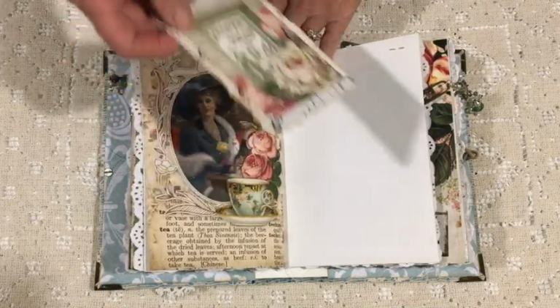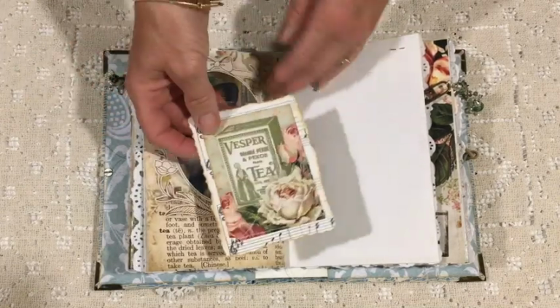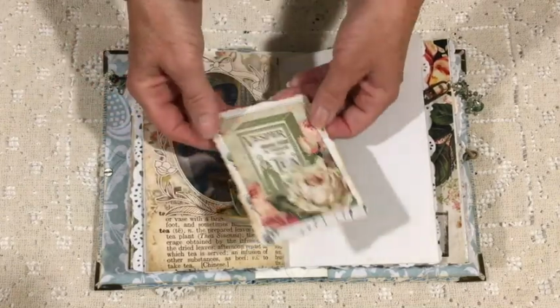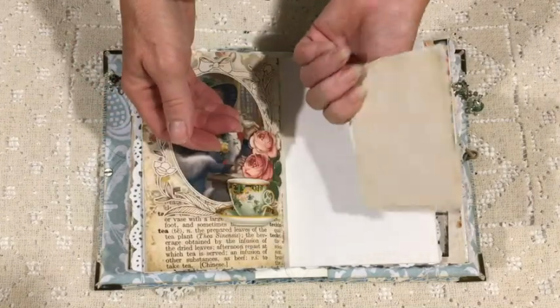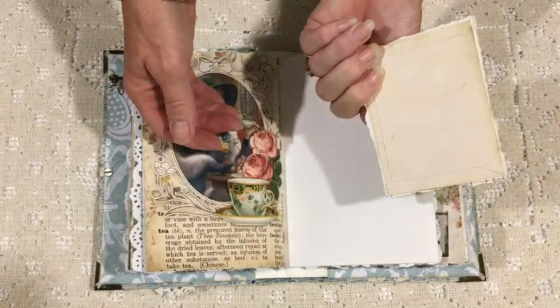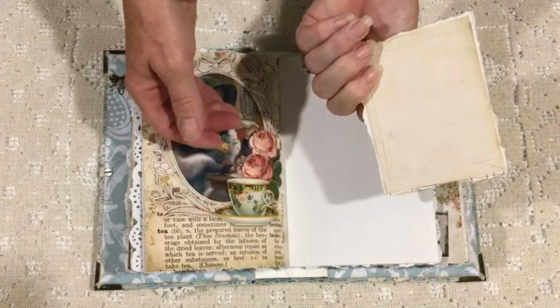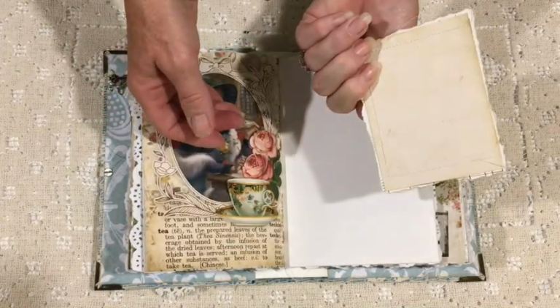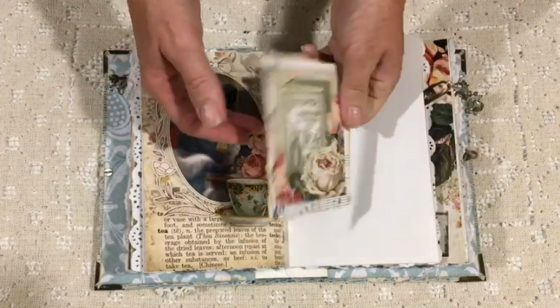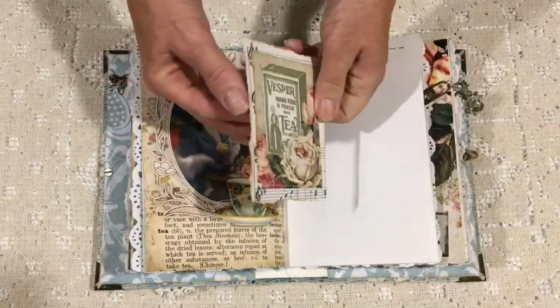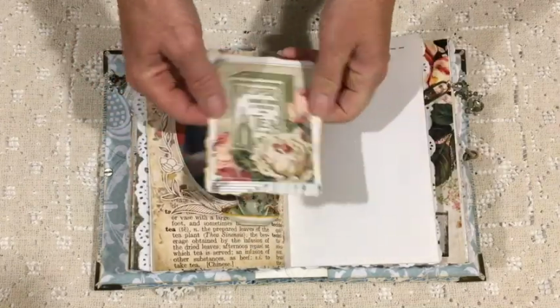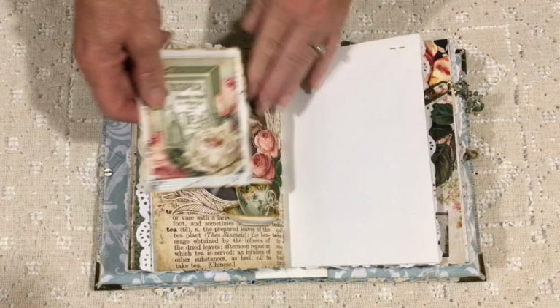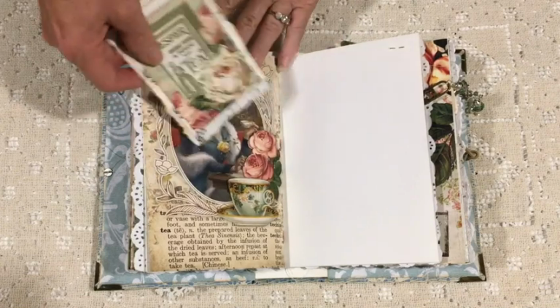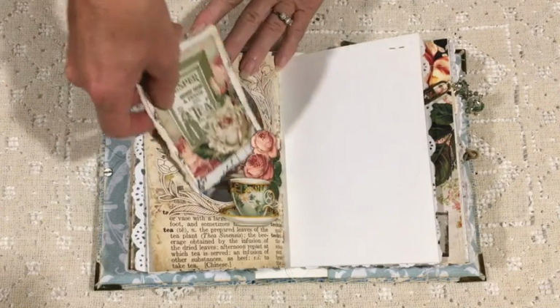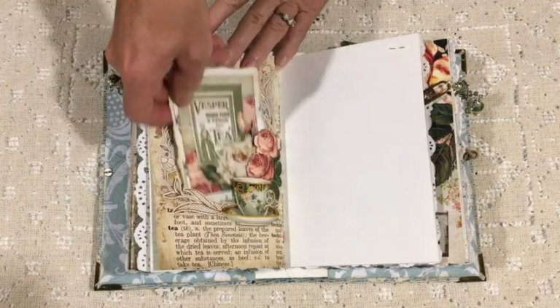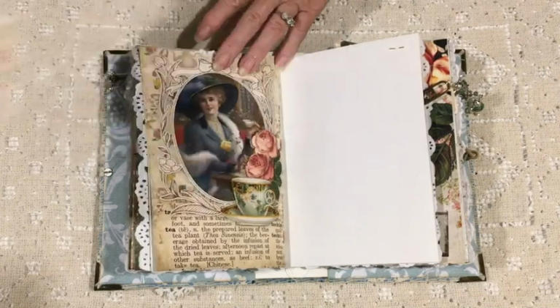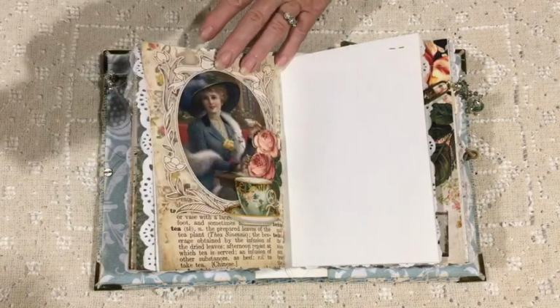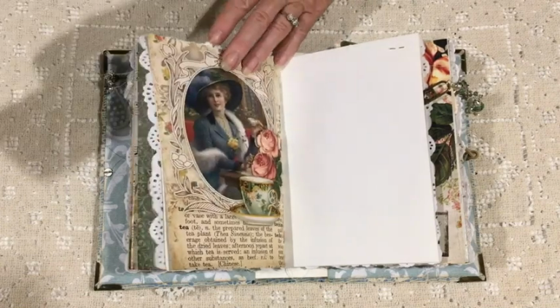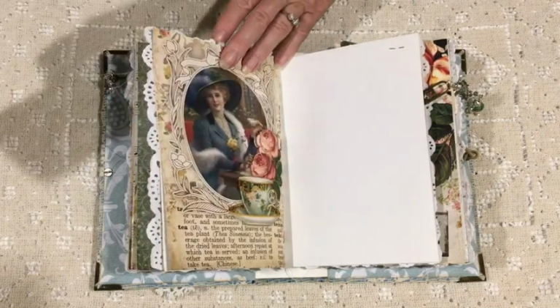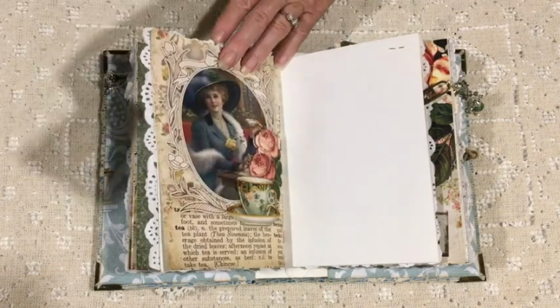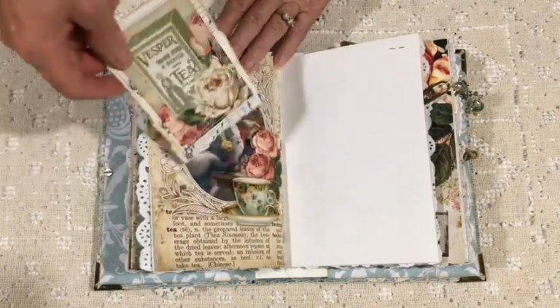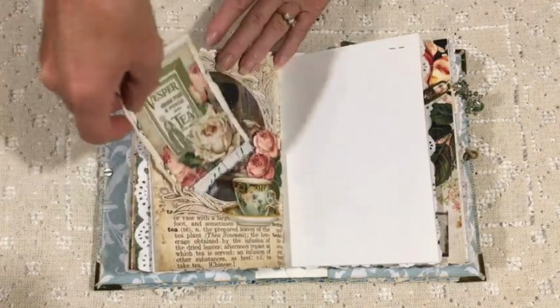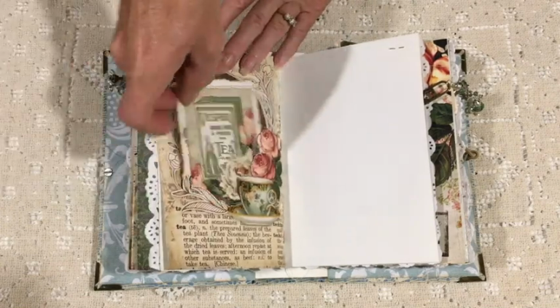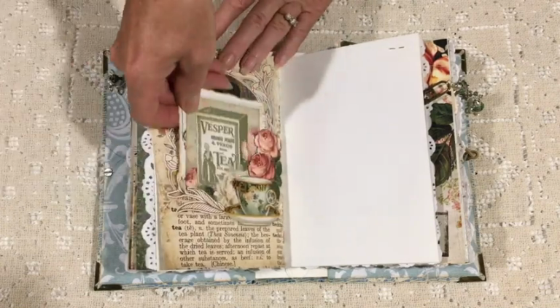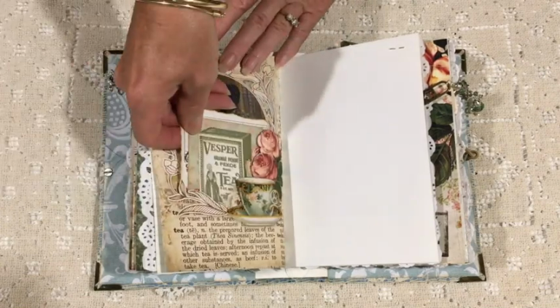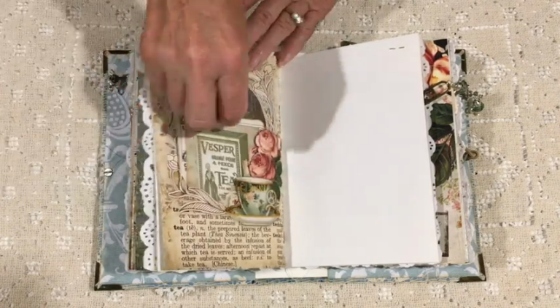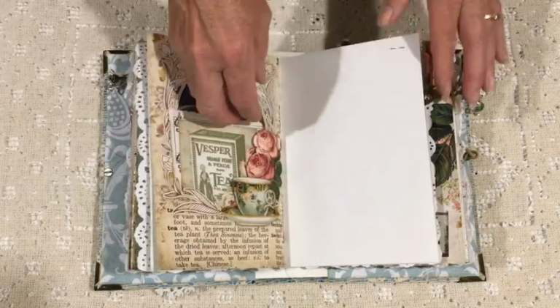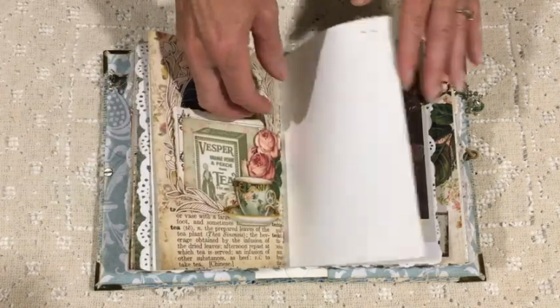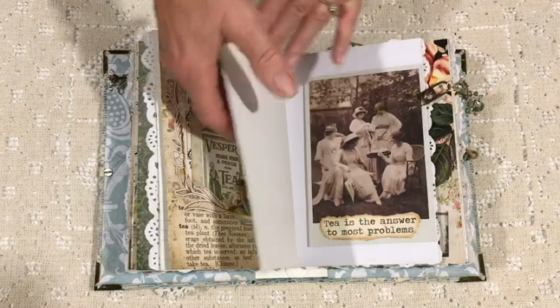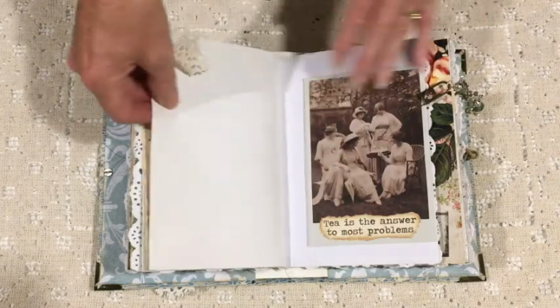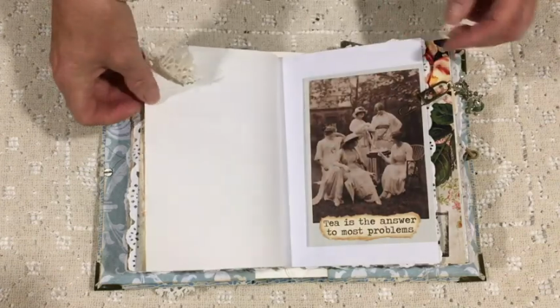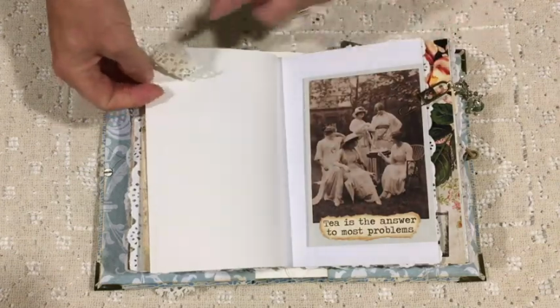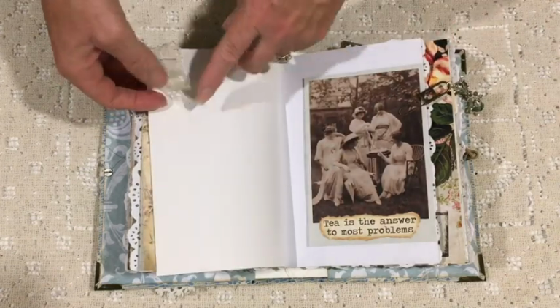I love this page — that's a little tag that I've made, and then behind it that beautiful lady, which I've printed out twice to make the pocket.